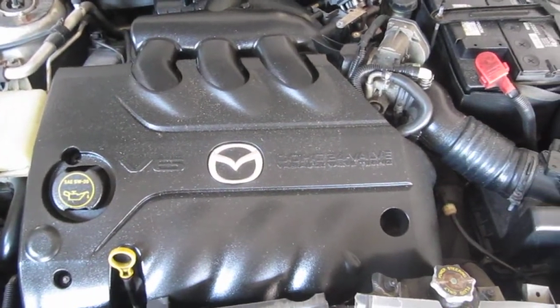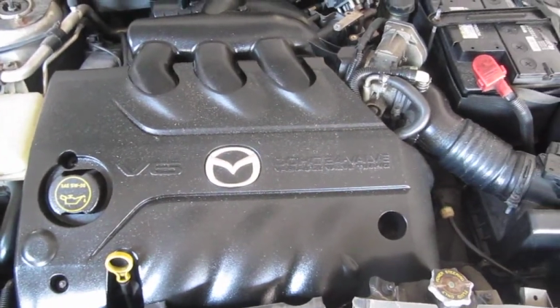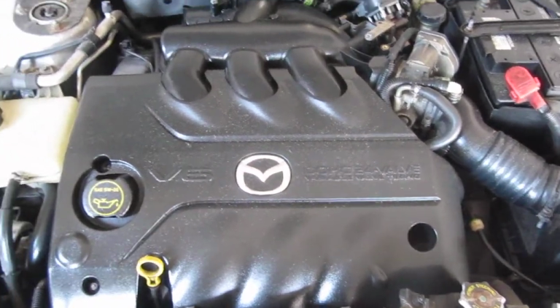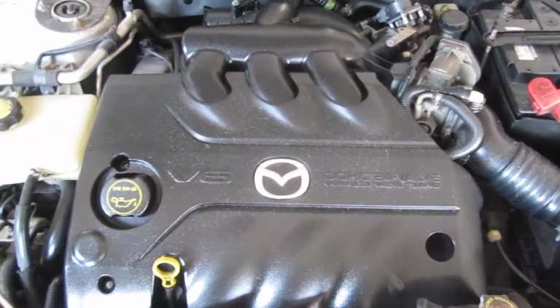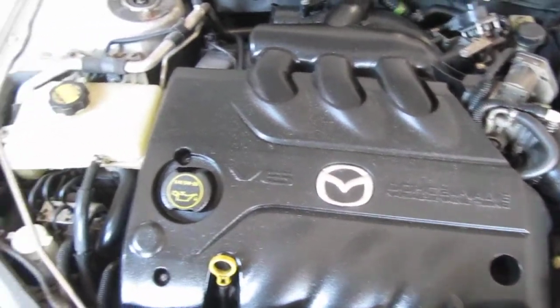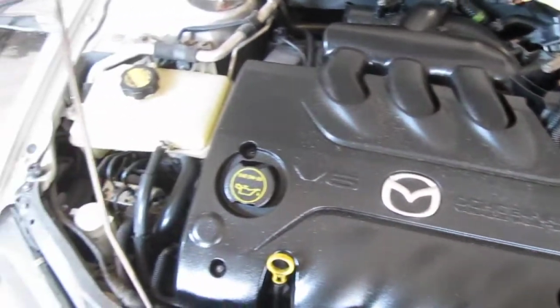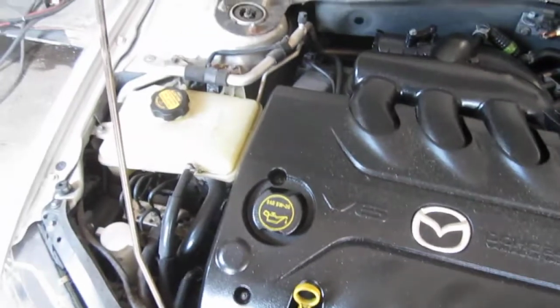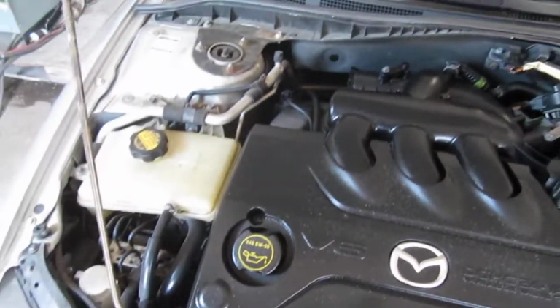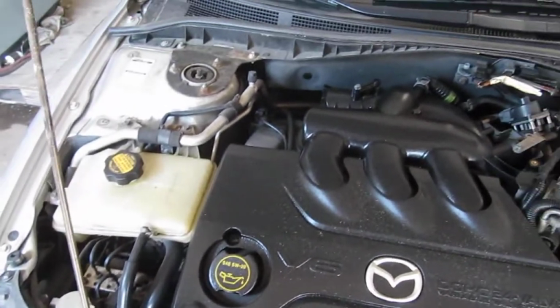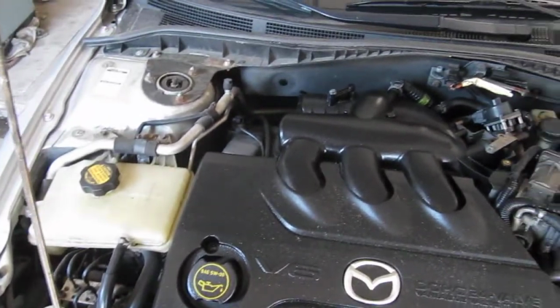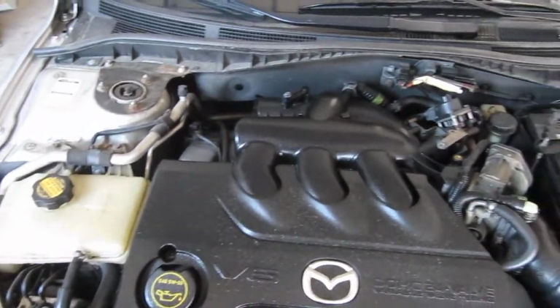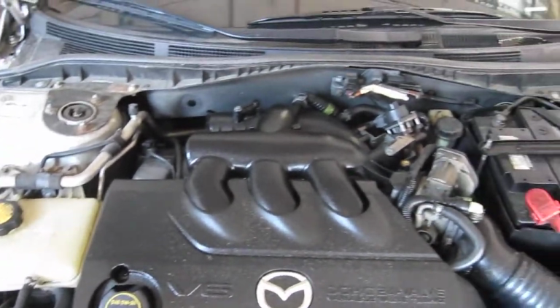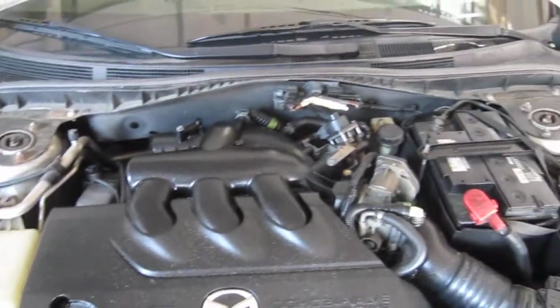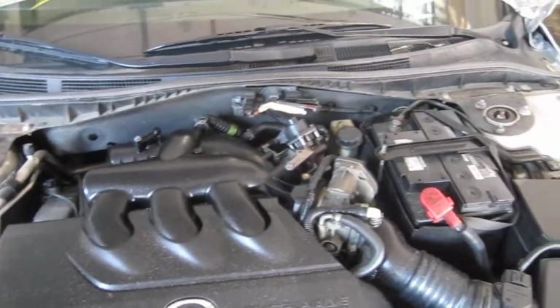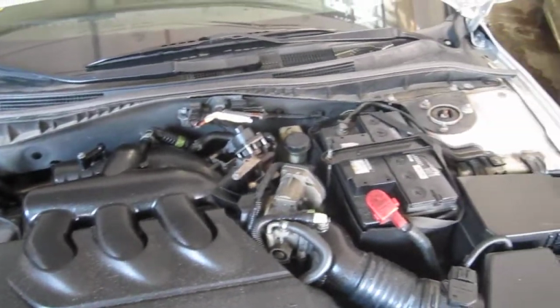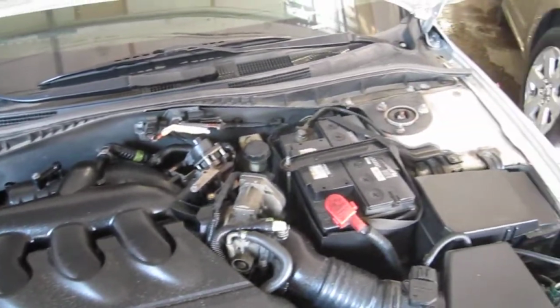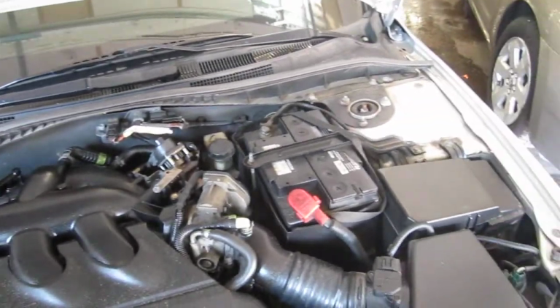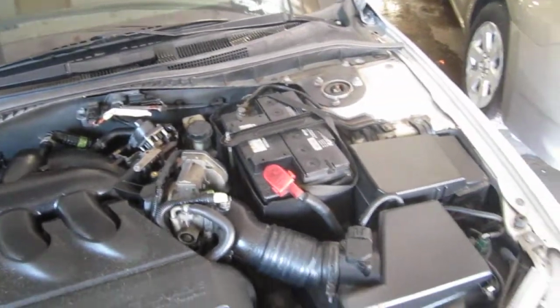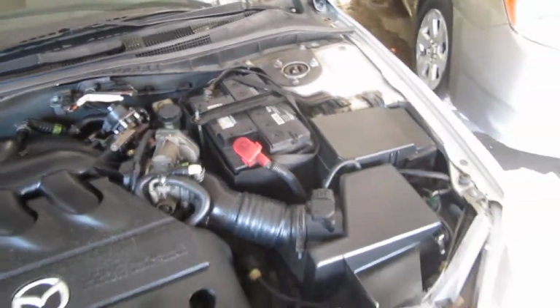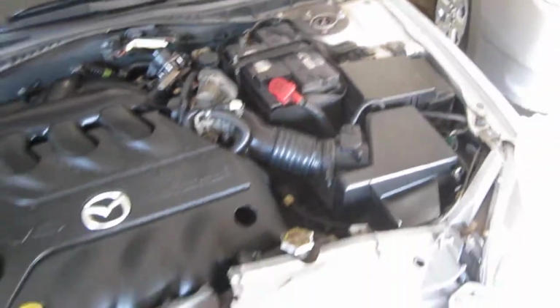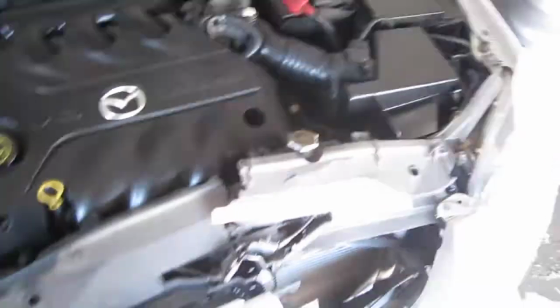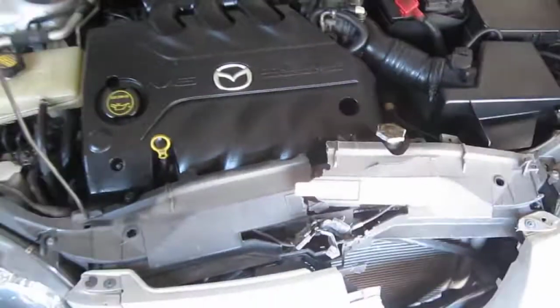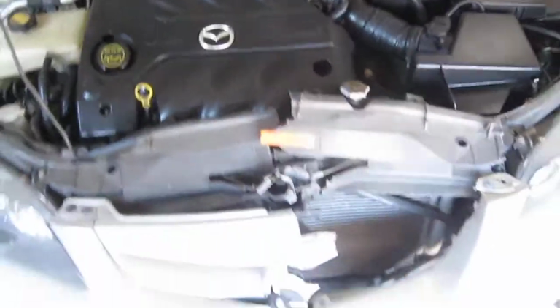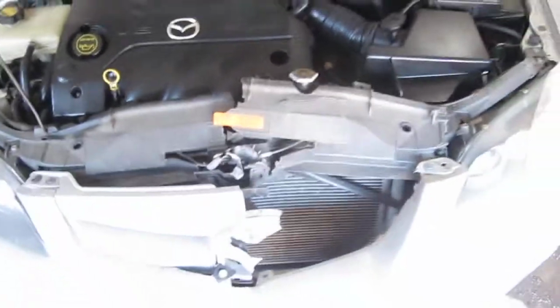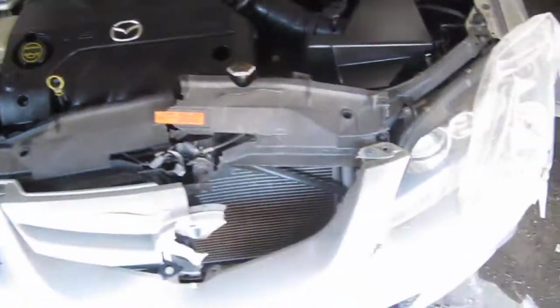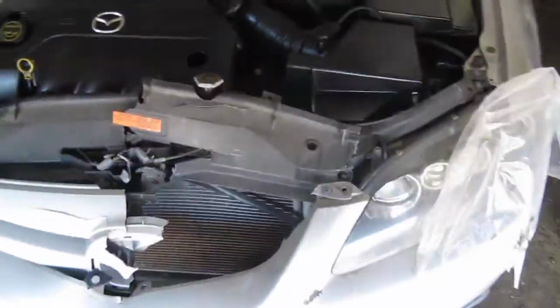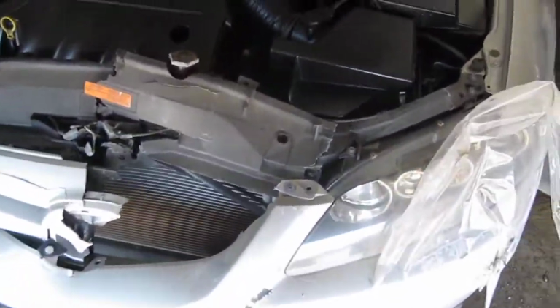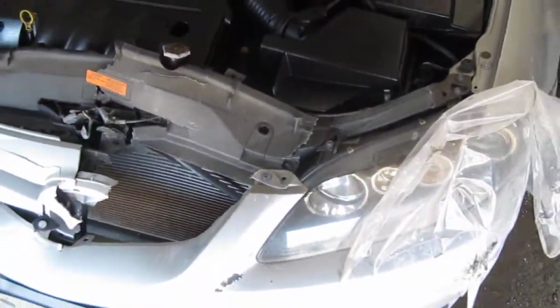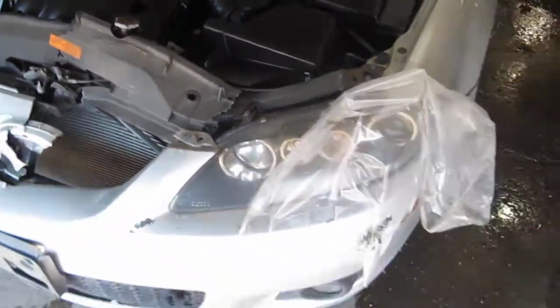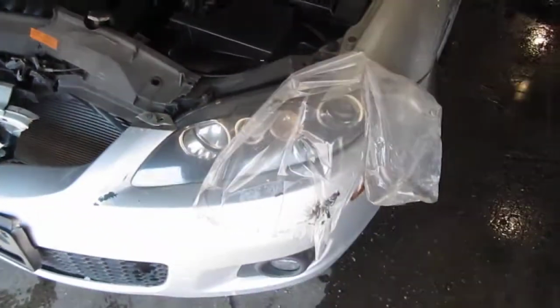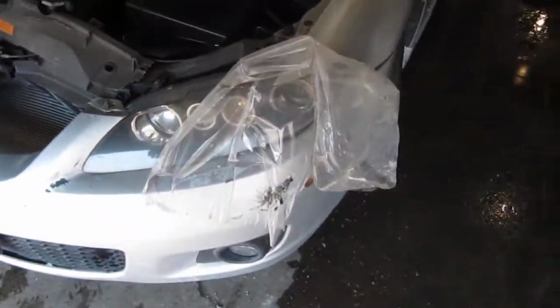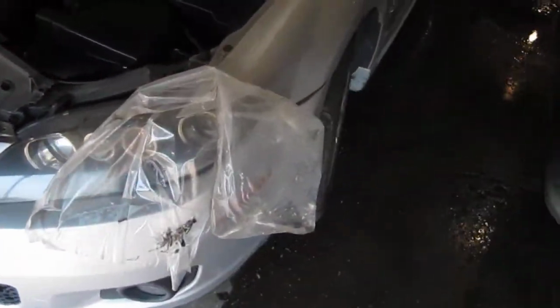This vehicle has an excellent running 3.0 liter California emissions engine. The vehicle is also equipped with an automatic transmission, cruise control, anti-lock brakes, and is also front wheel drive.